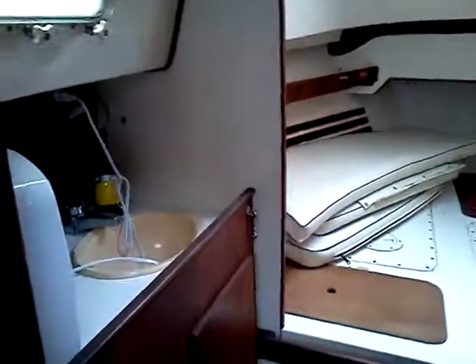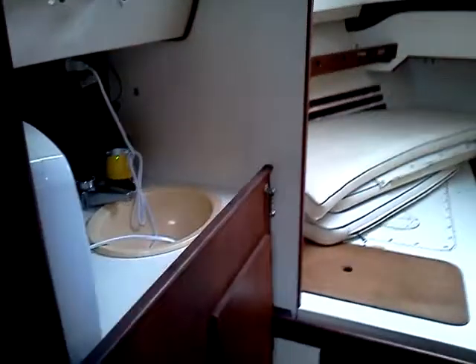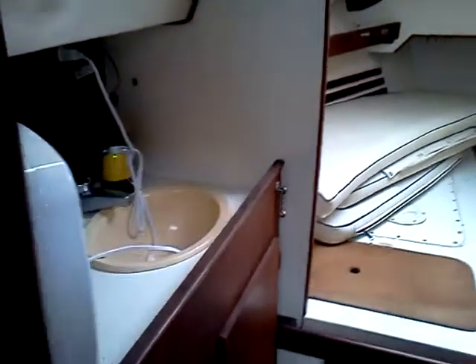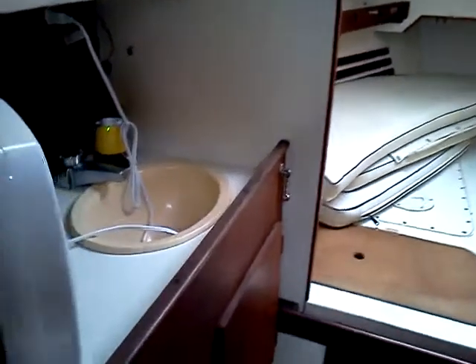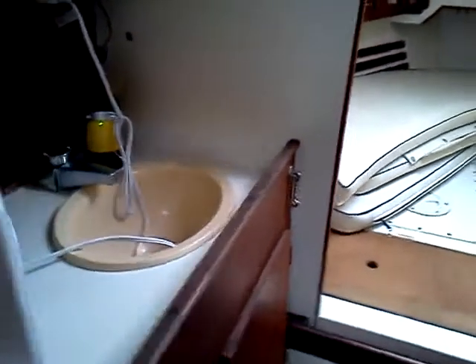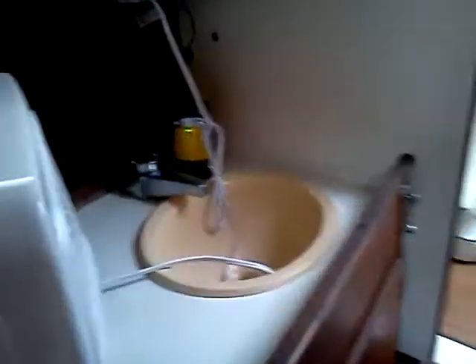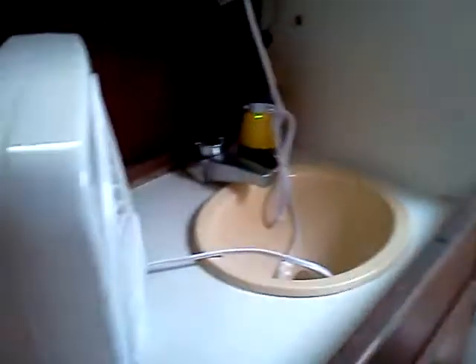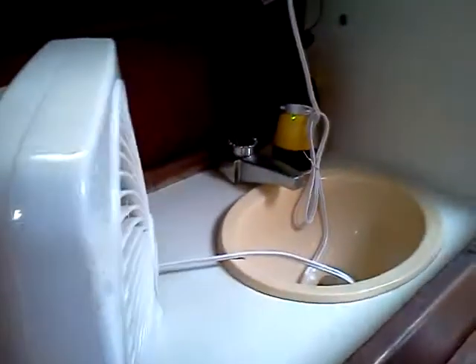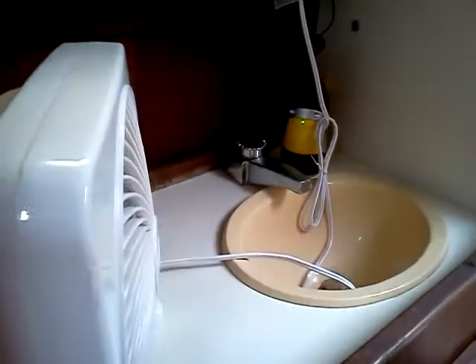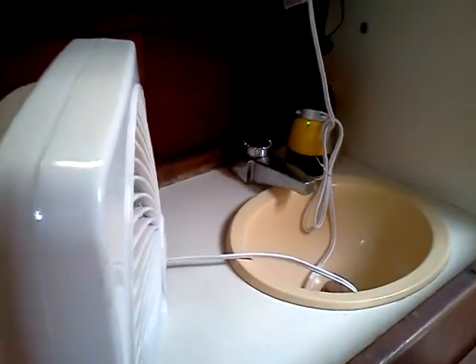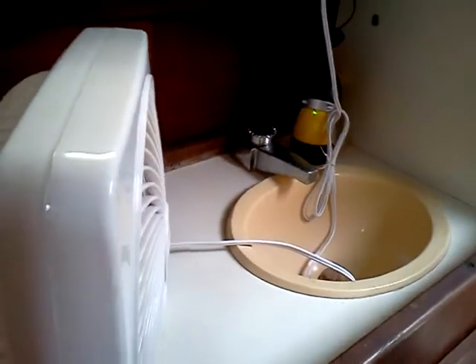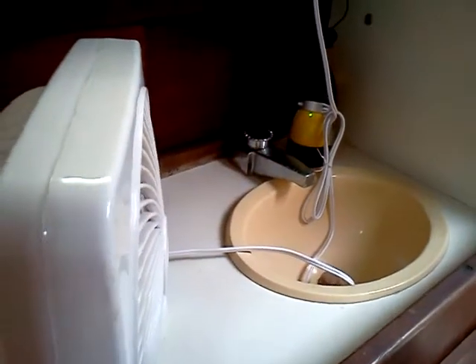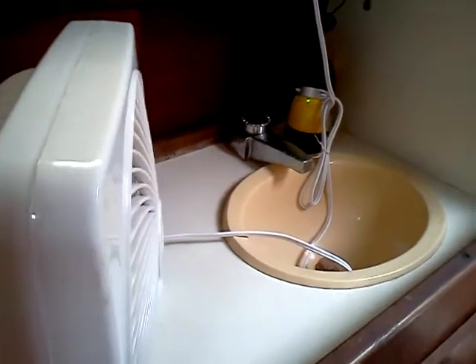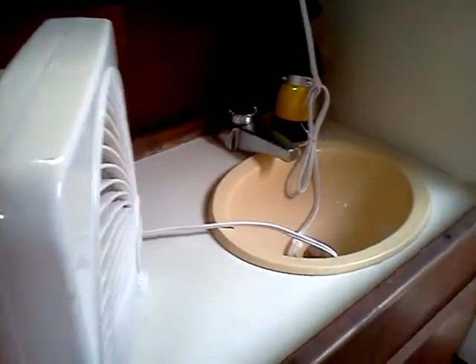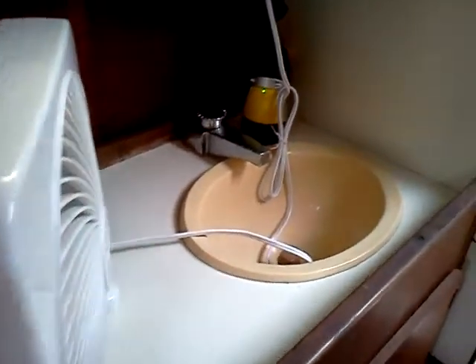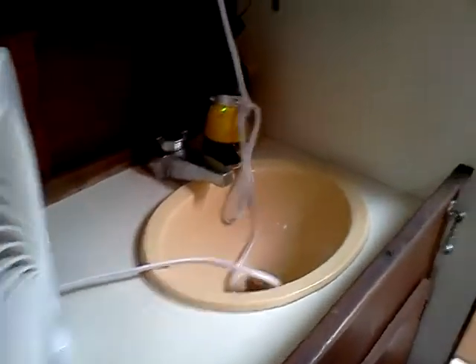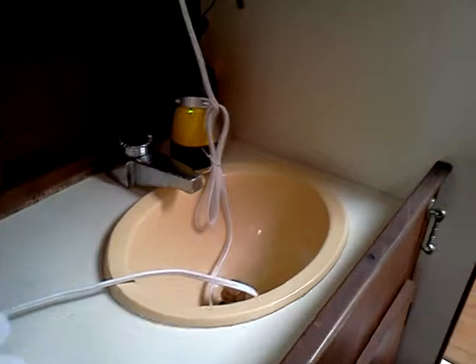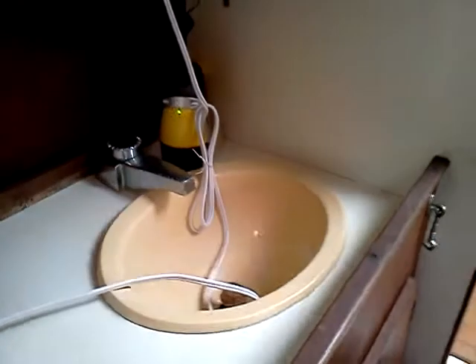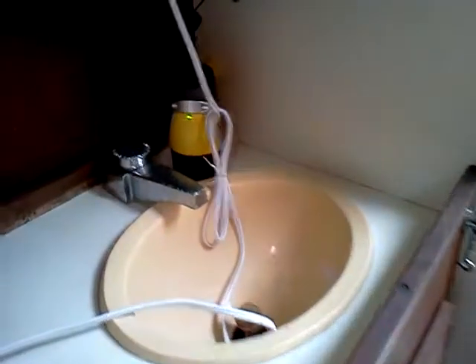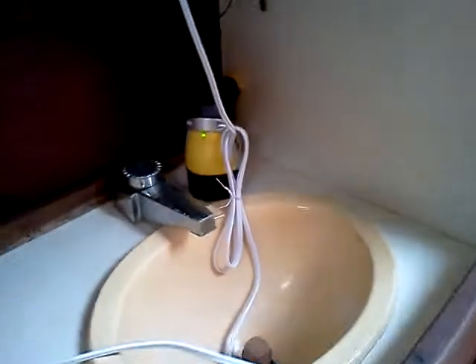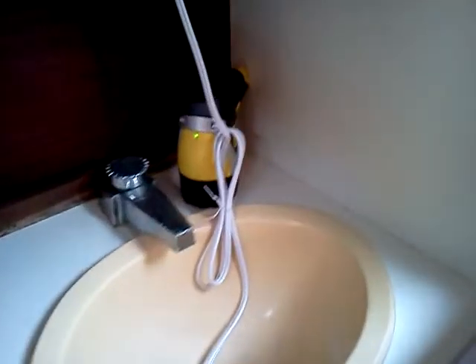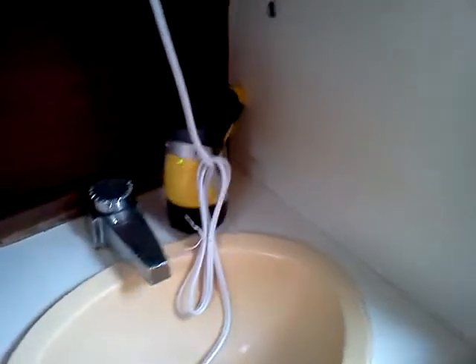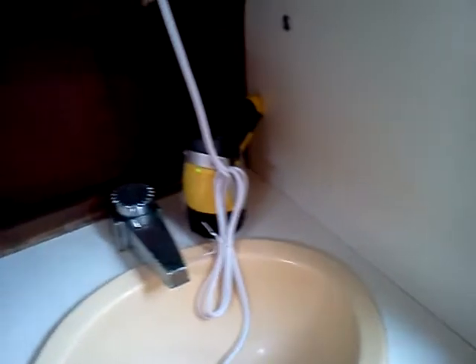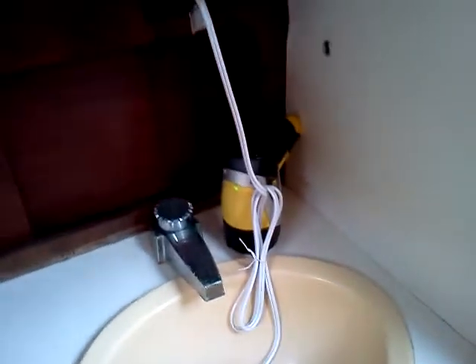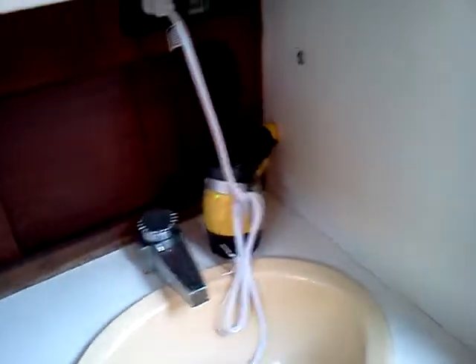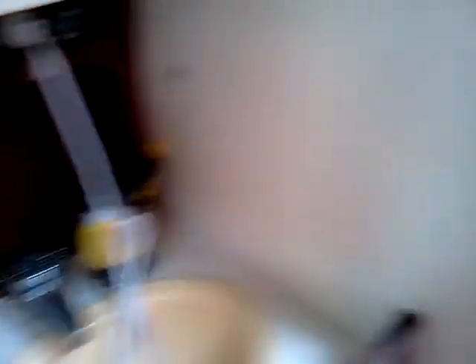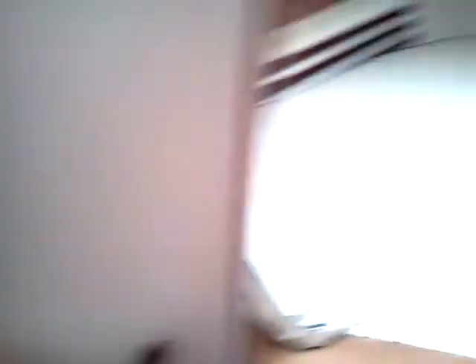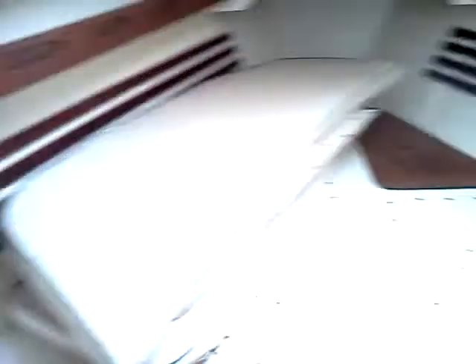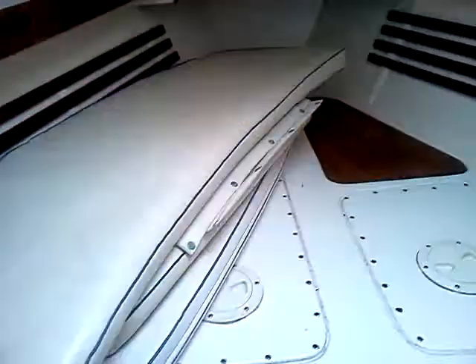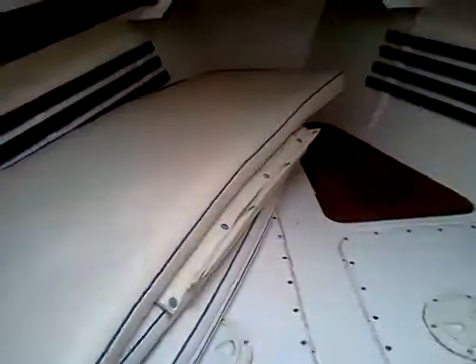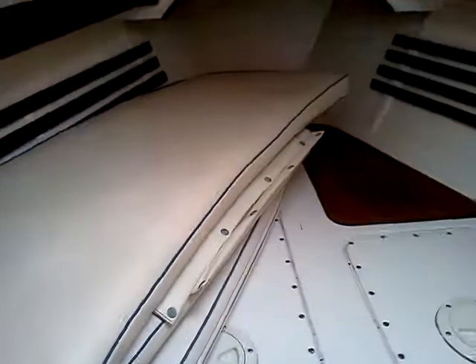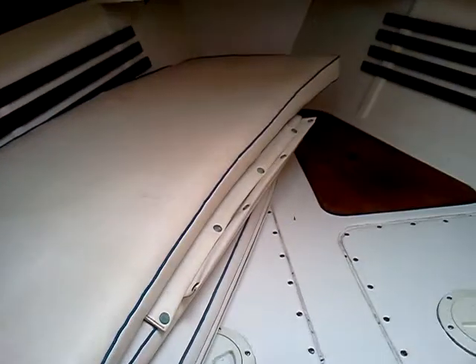This is the head area to the left. I have a fan running, which you can probably hear. There's a flashlight that's charging. This is the focsle area.